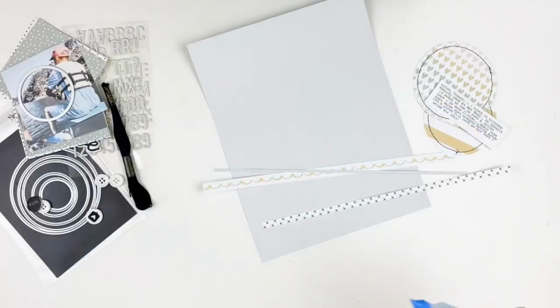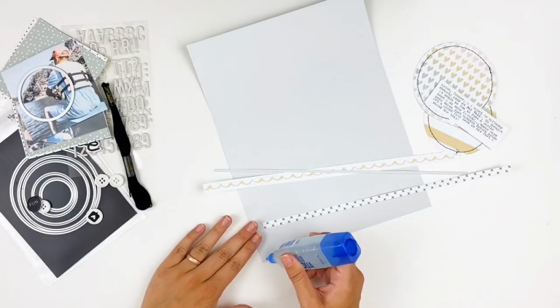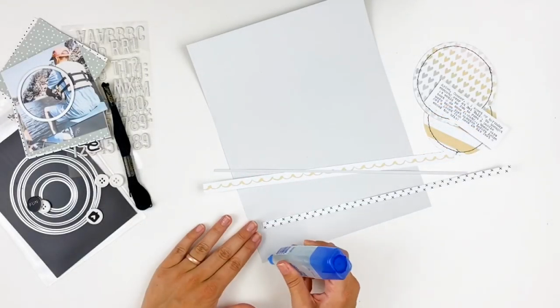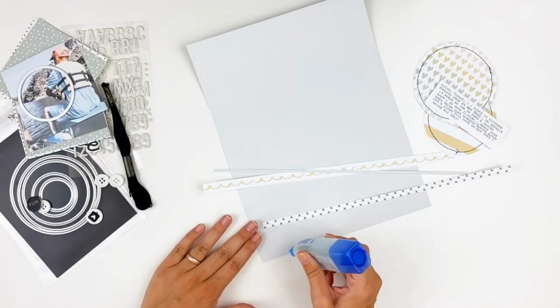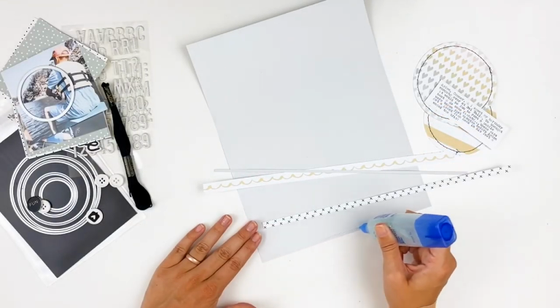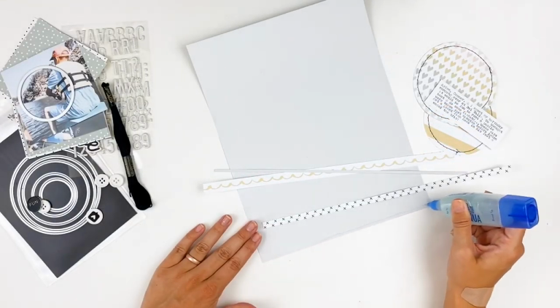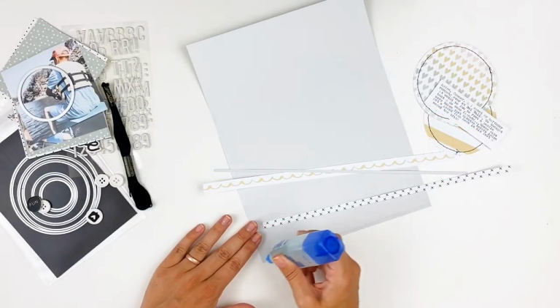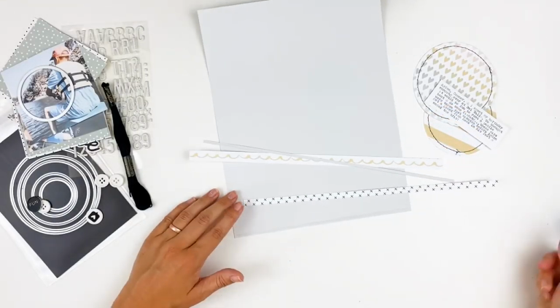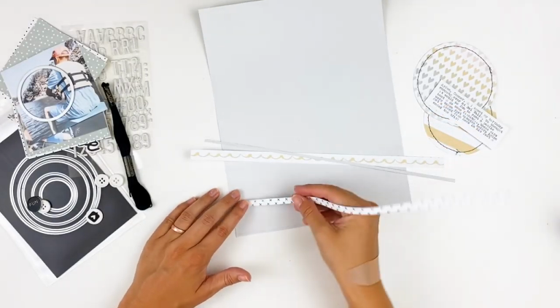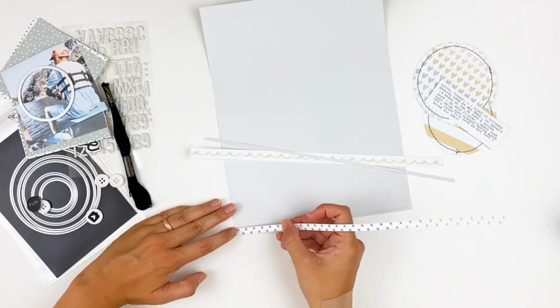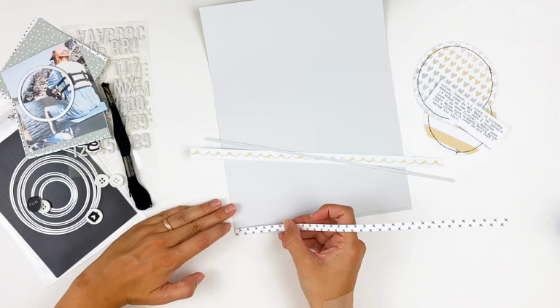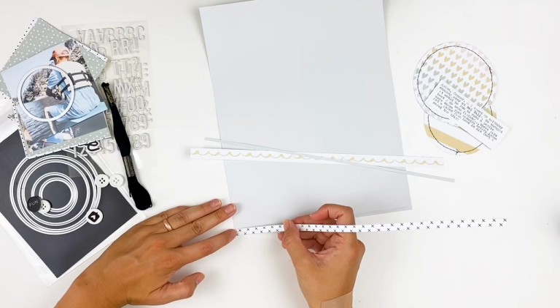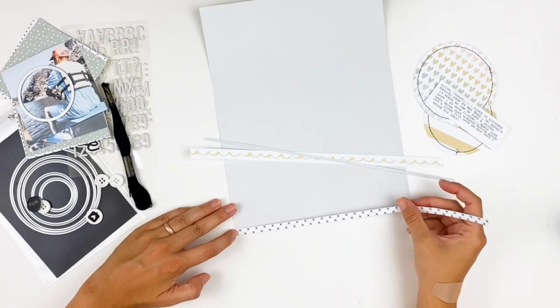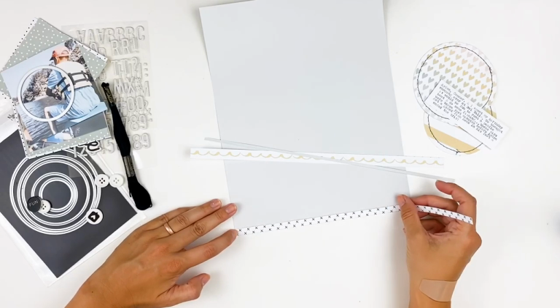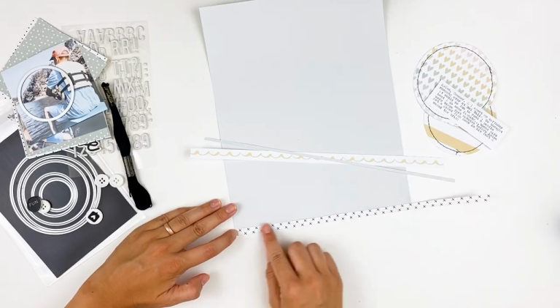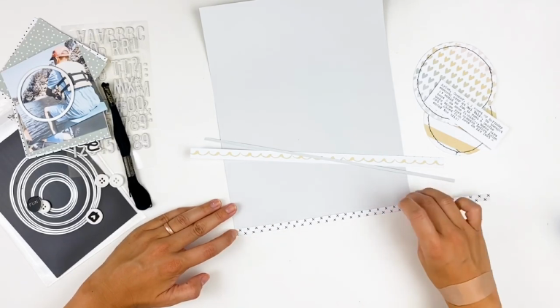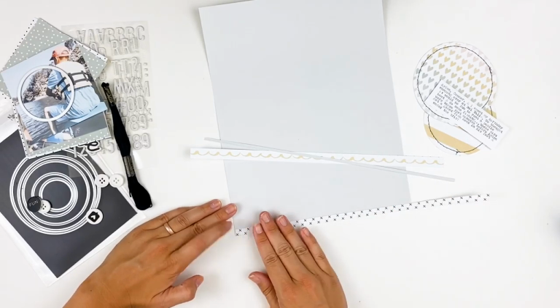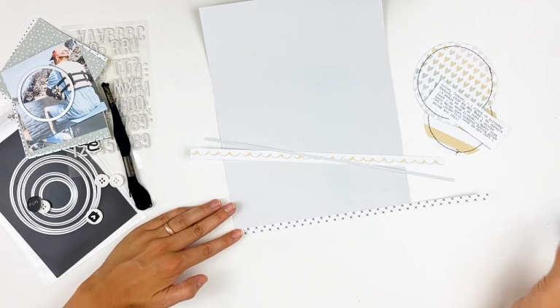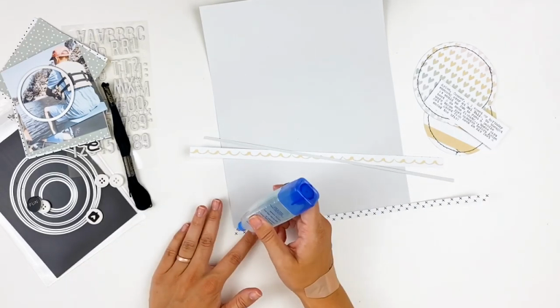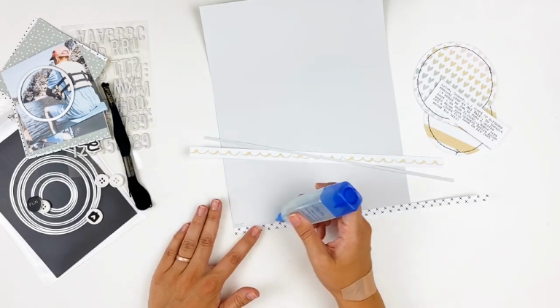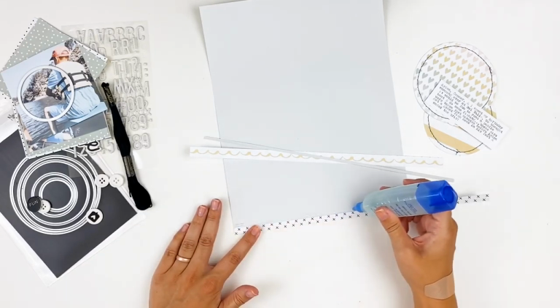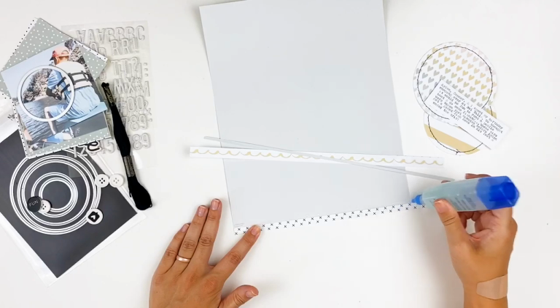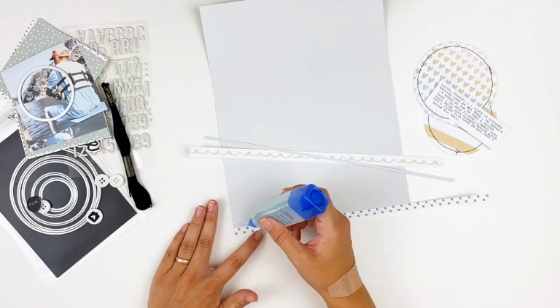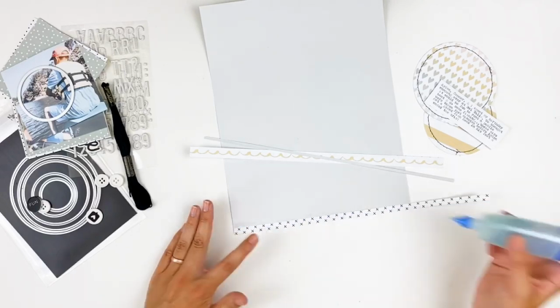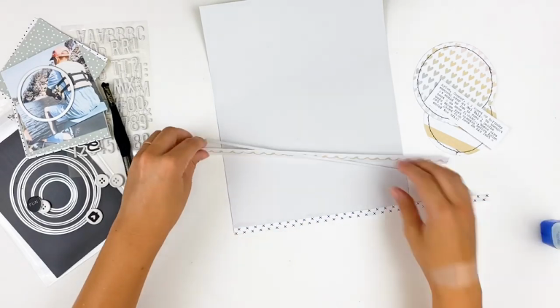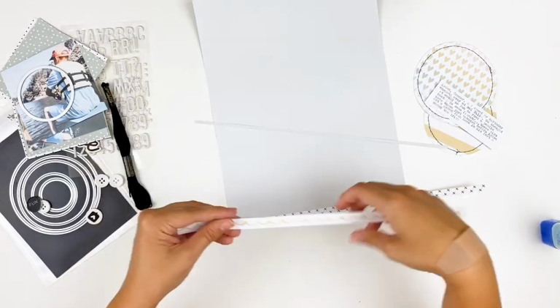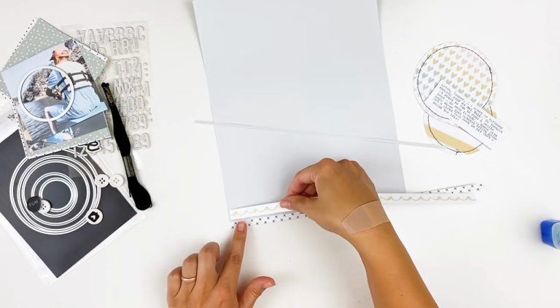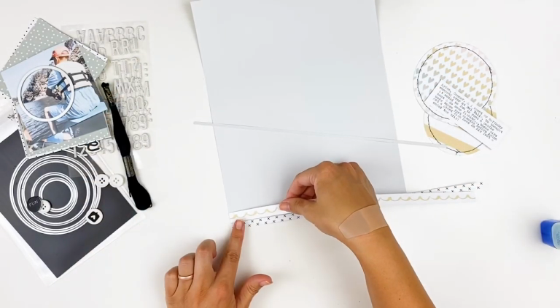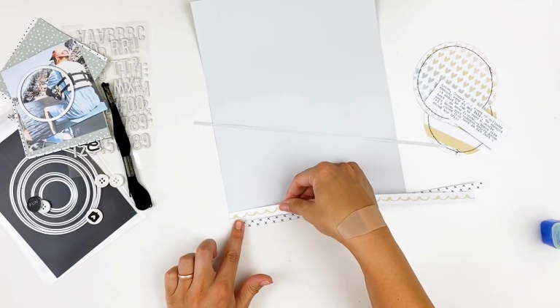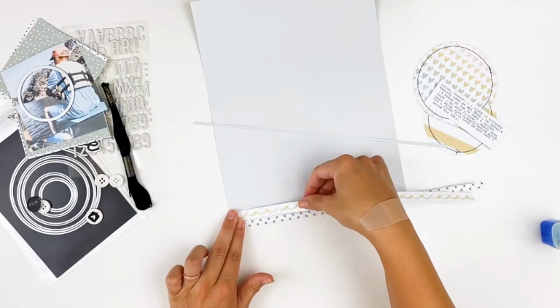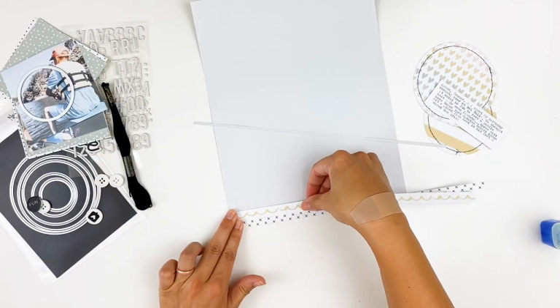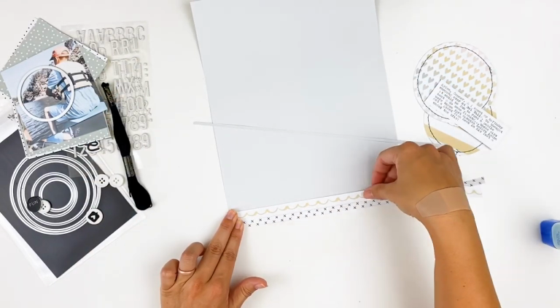I'm going to start adhering things down. This was a piece of the pattern paper, and the scallops was actually one of the branding strips — I liked that it had kind of a wave pattern that went along with the water in my photos.